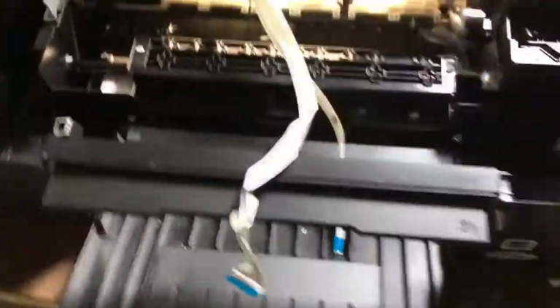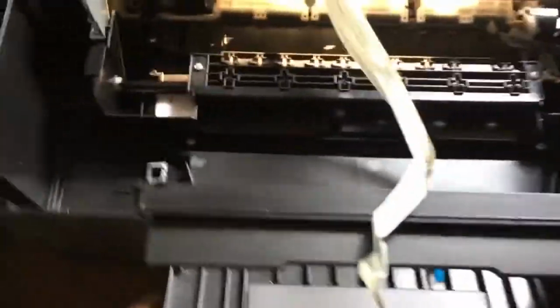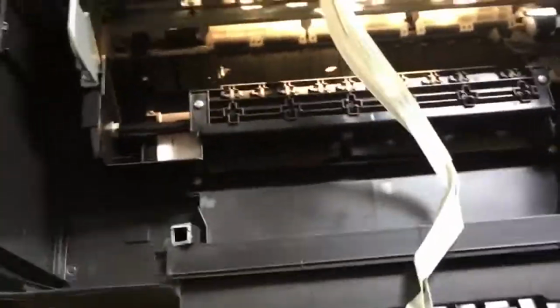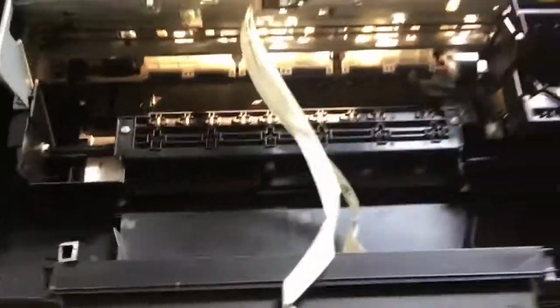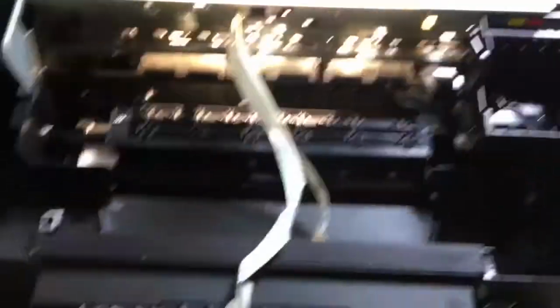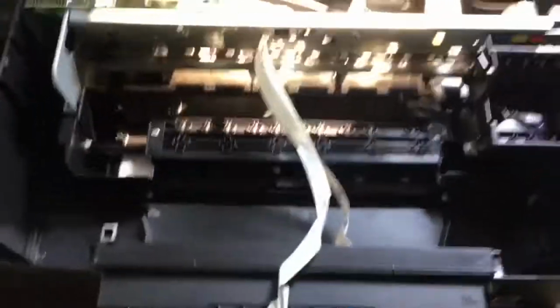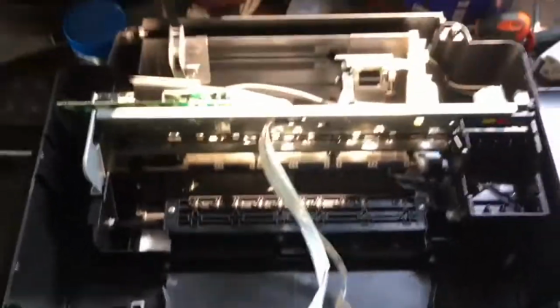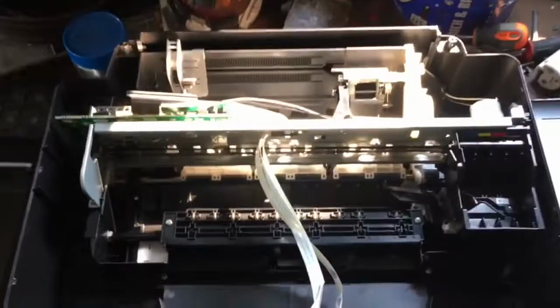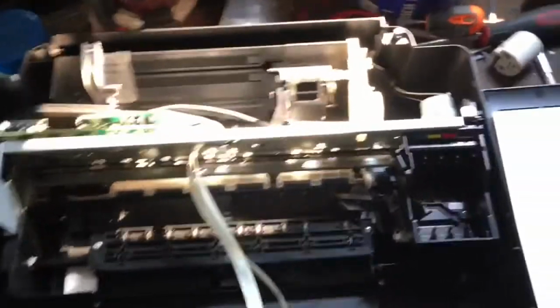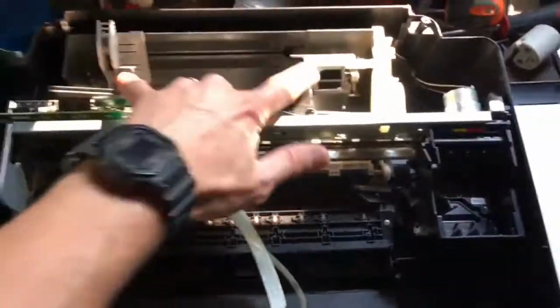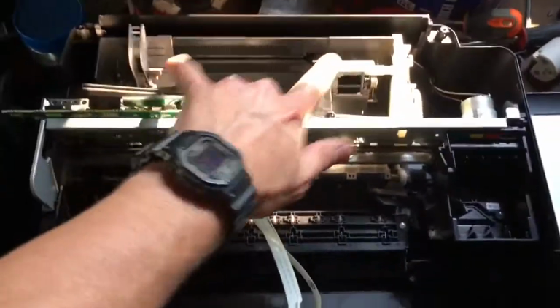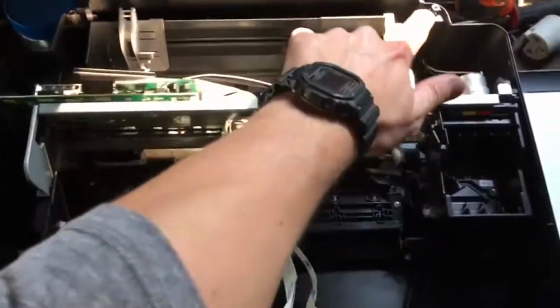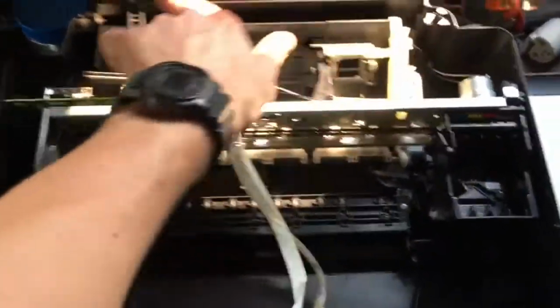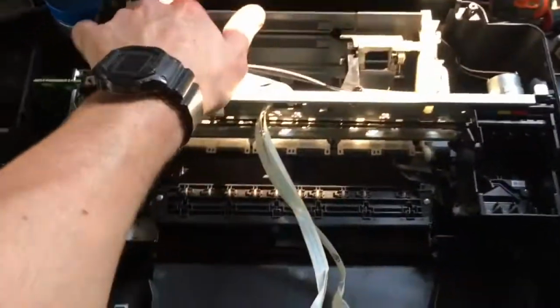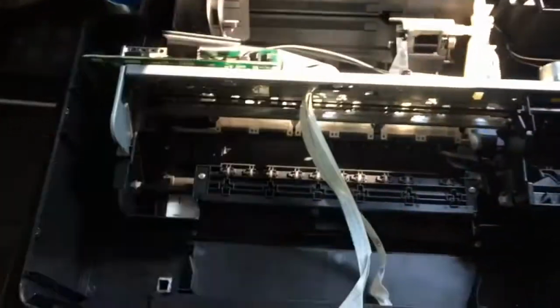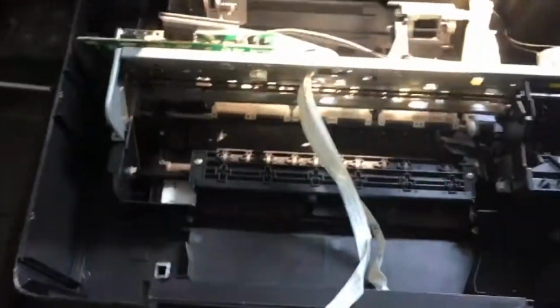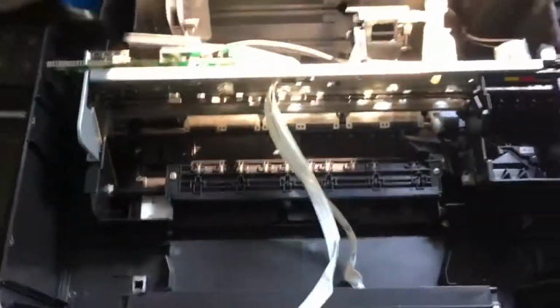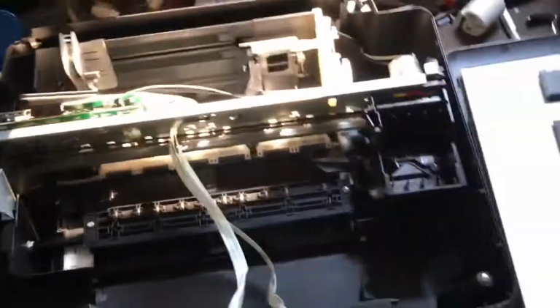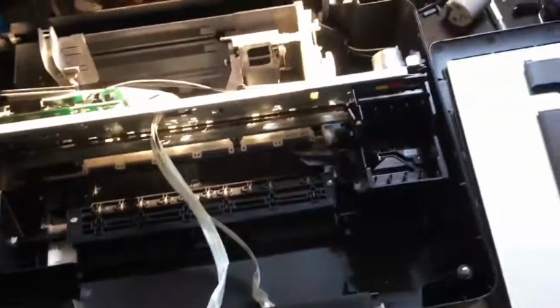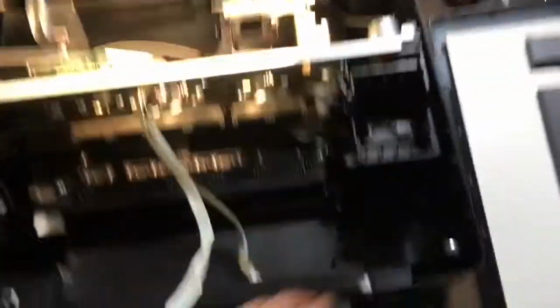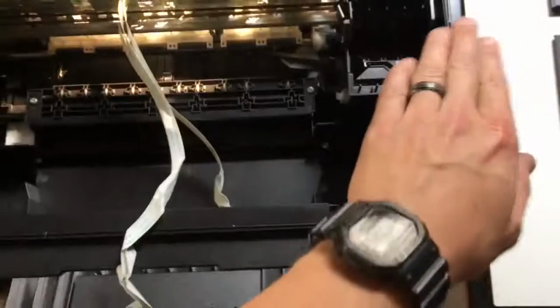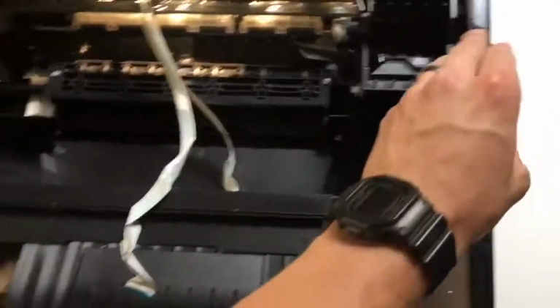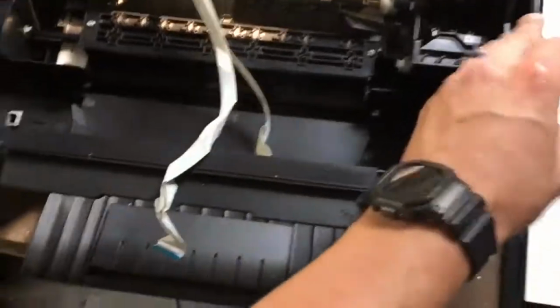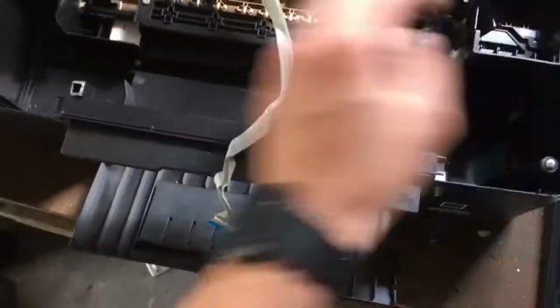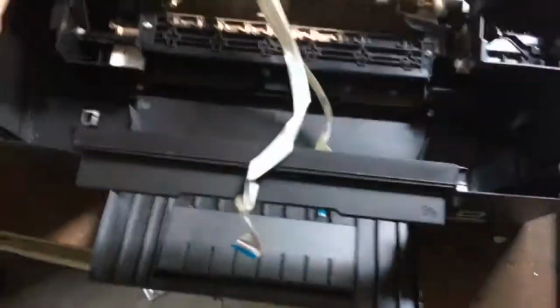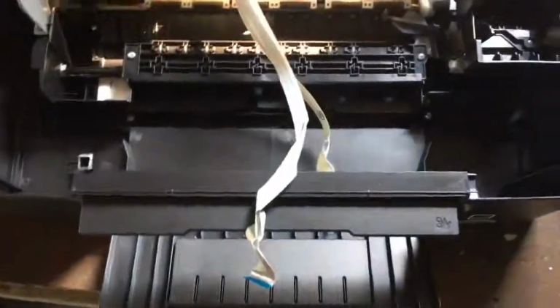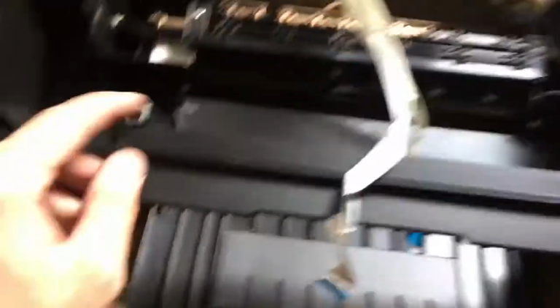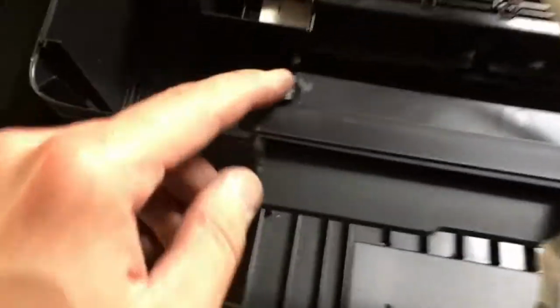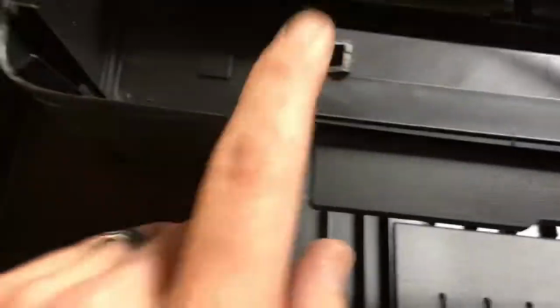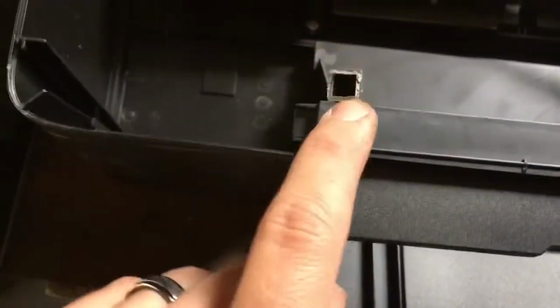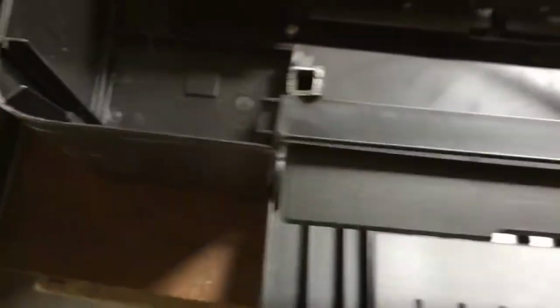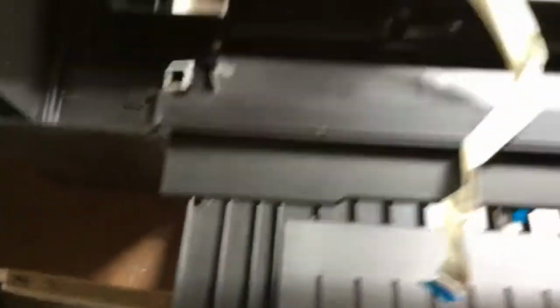Typically these are all screwed together differently. This one had two screws in the back here and here. And then the rest was just connected from the side here — it was just clipped. And then it was connected here, which I just snapped off.